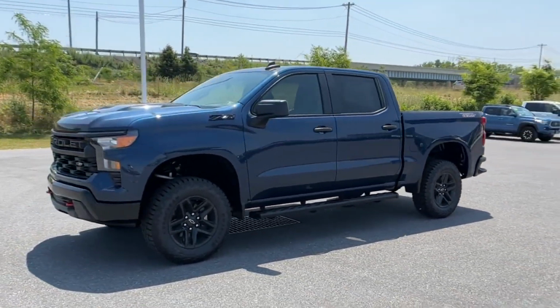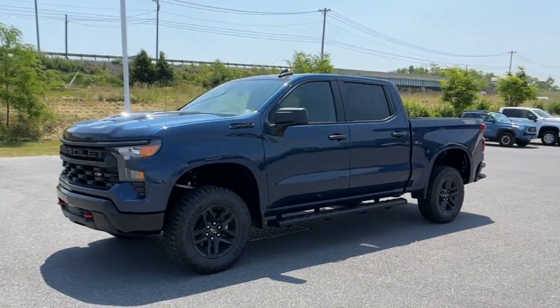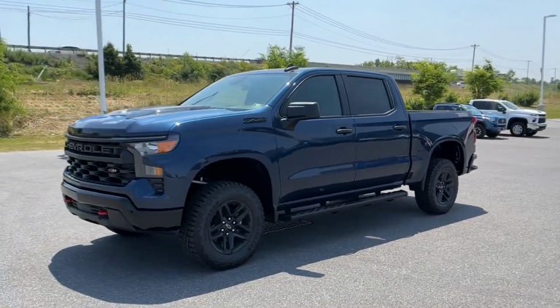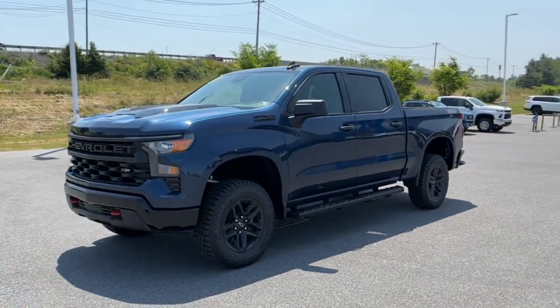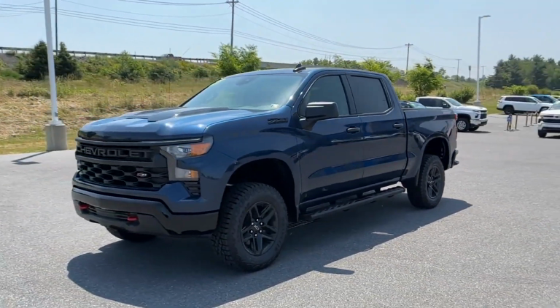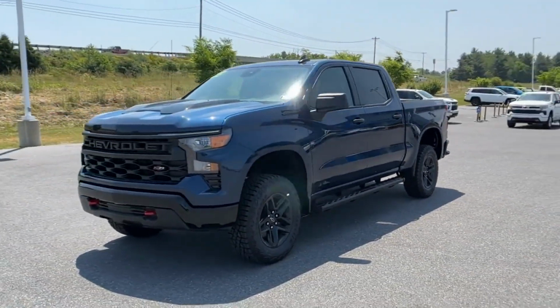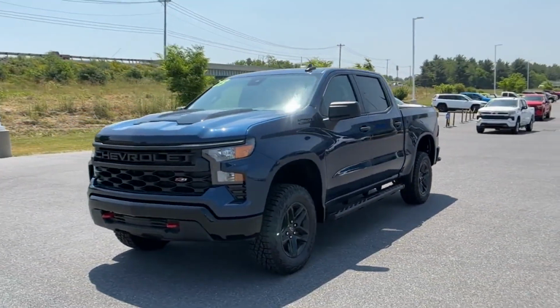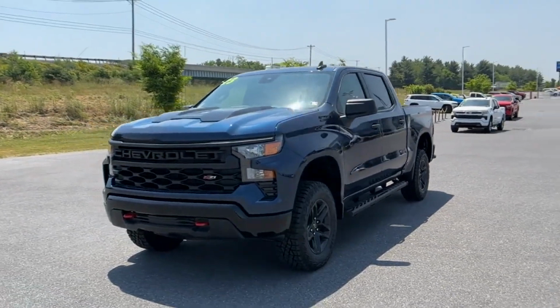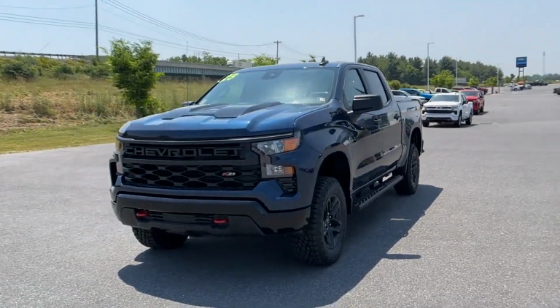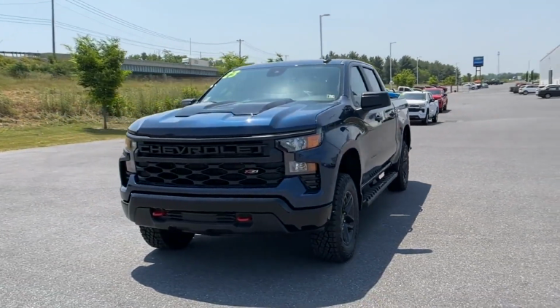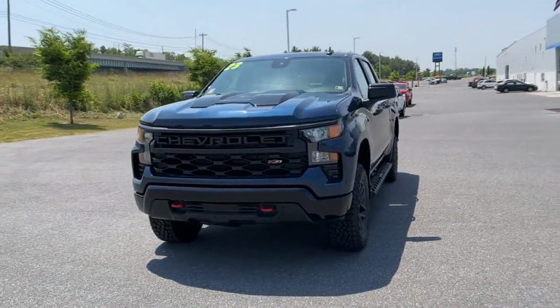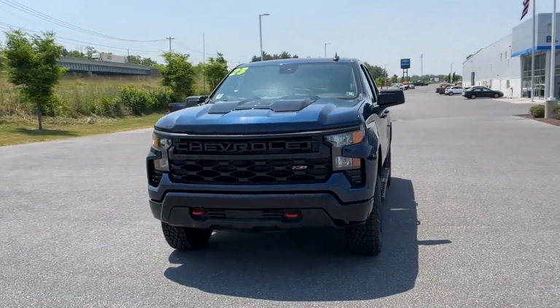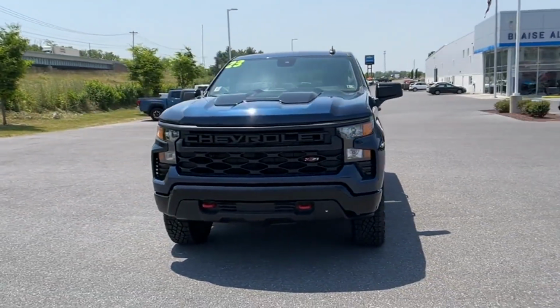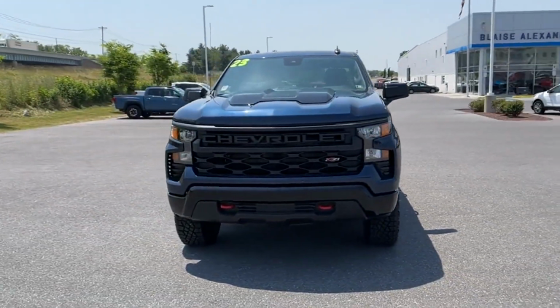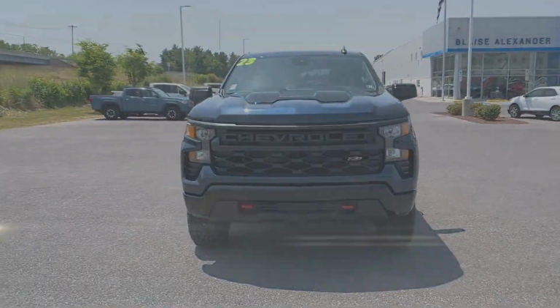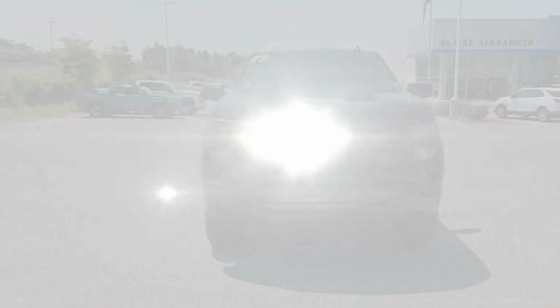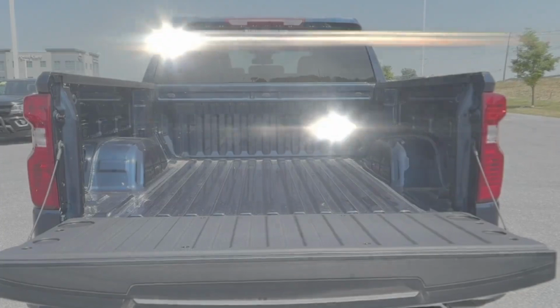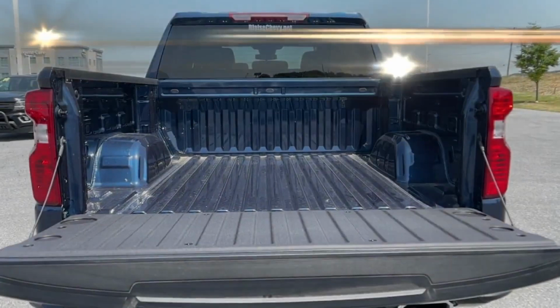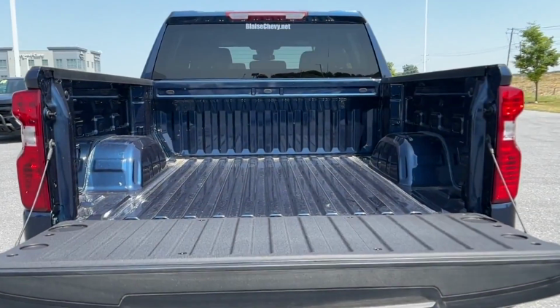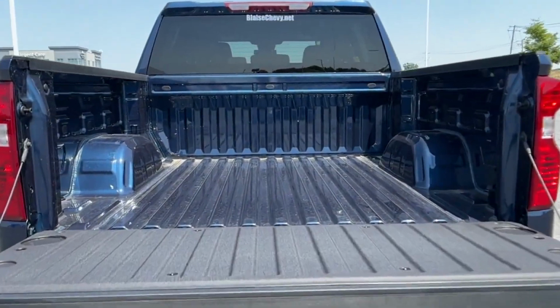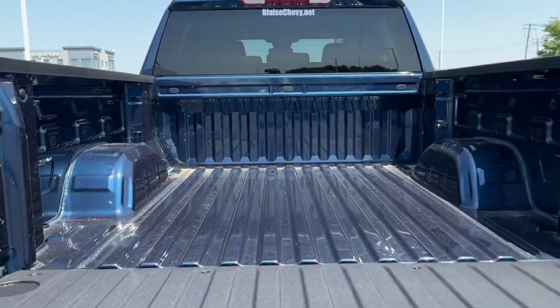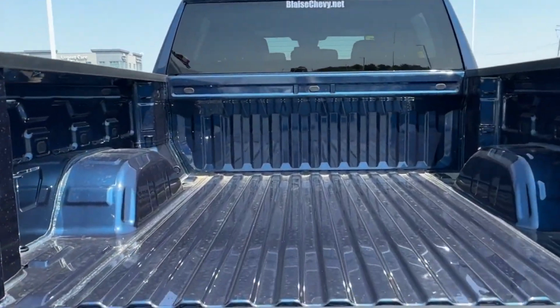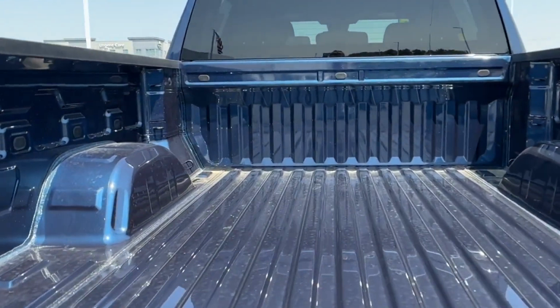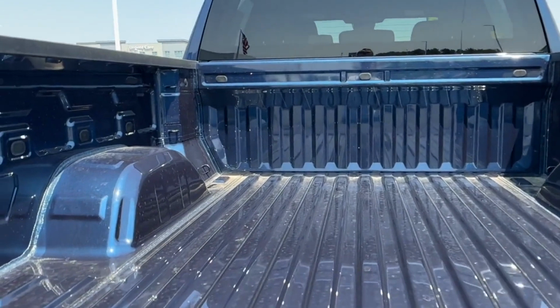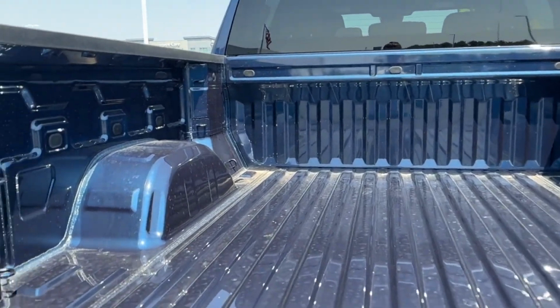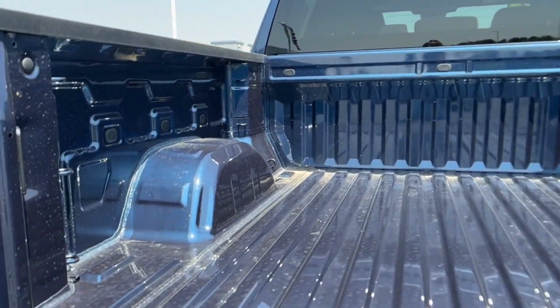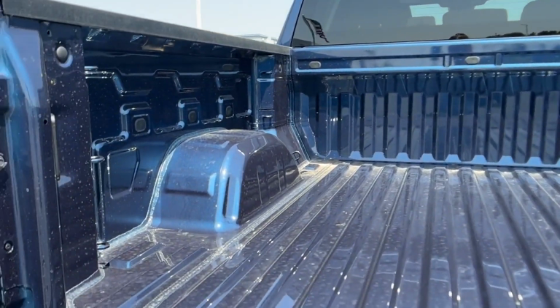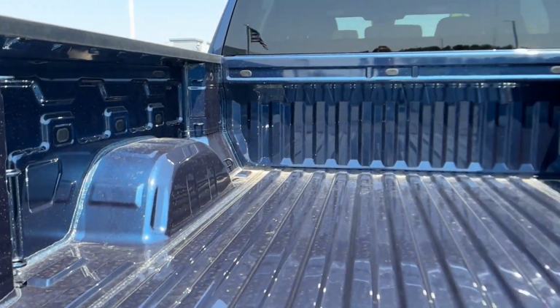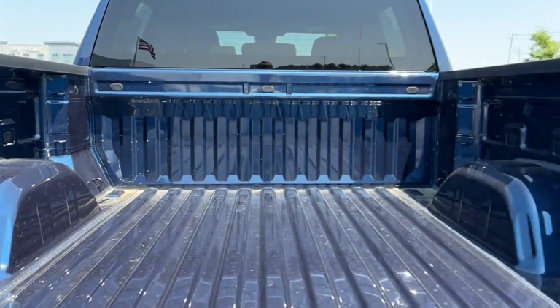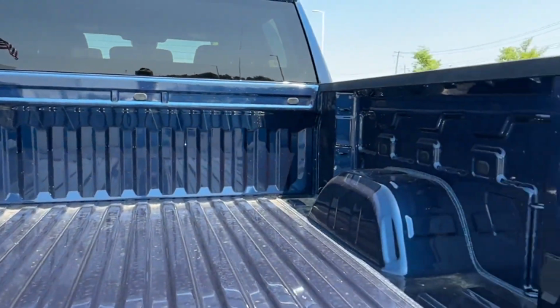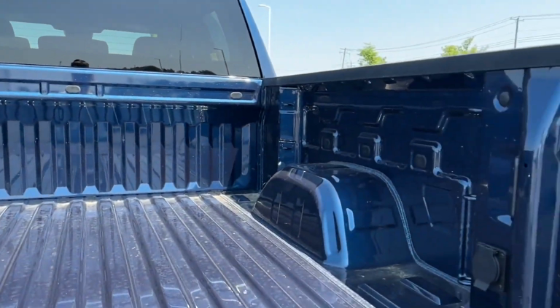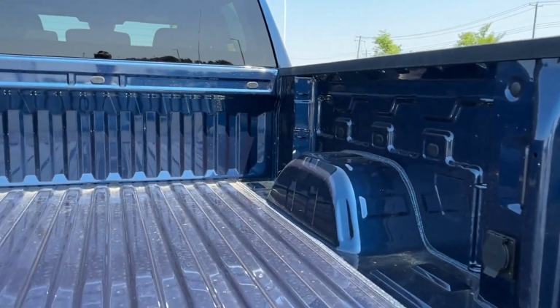Tinted Windows, Rear Air Conditioning, Power Driver Seat, Pass-Through Rear Seat, Bluetooth, Keyless Start, Power Outlet, Keyless Entry.